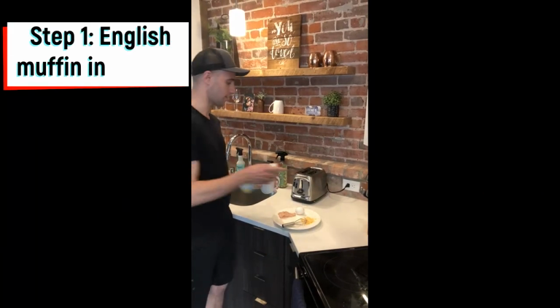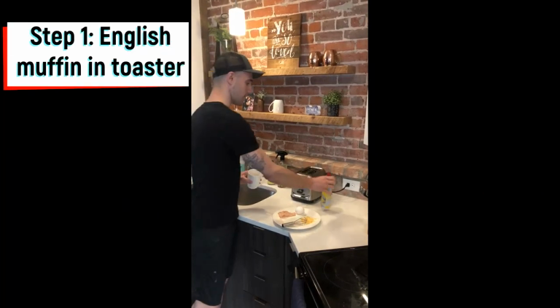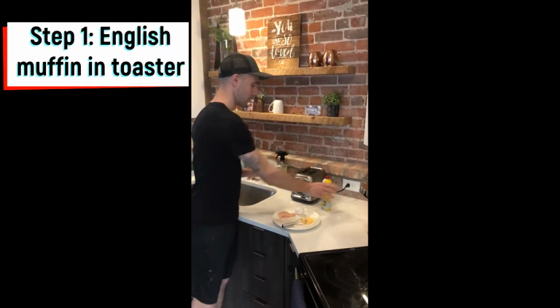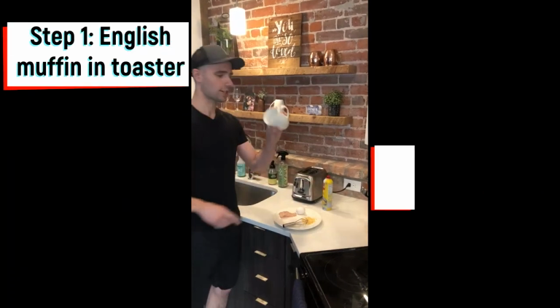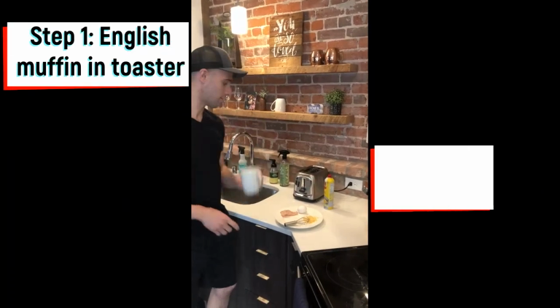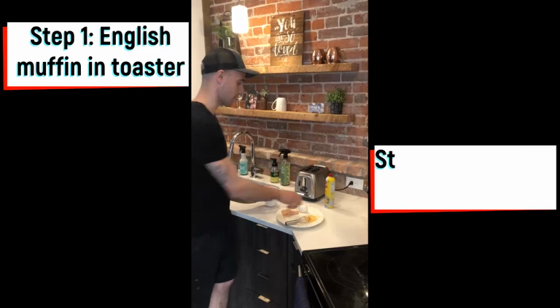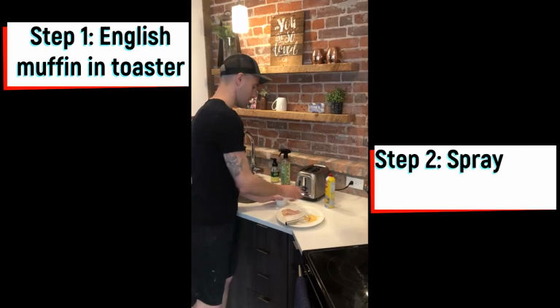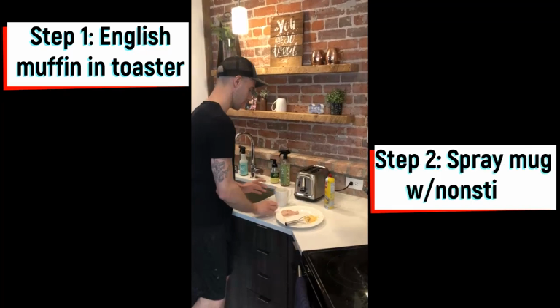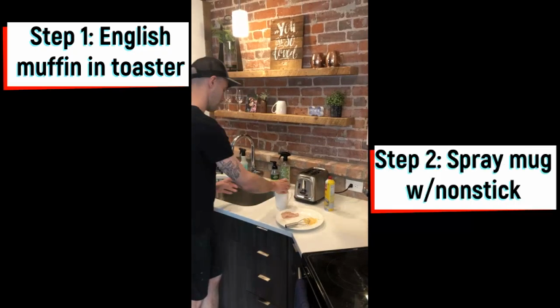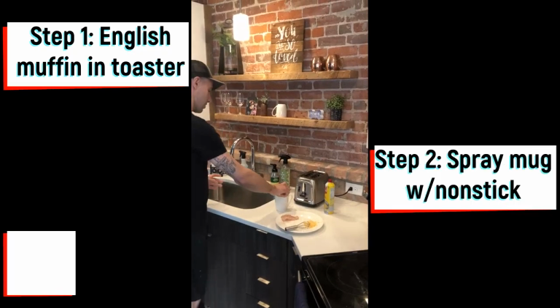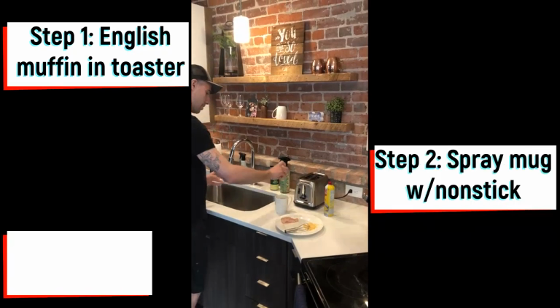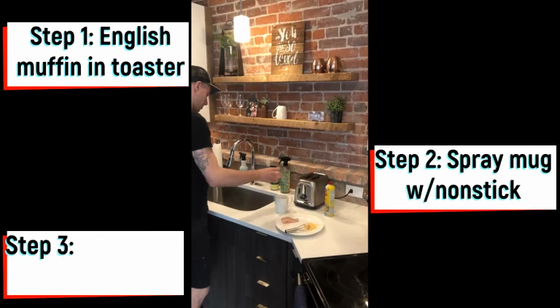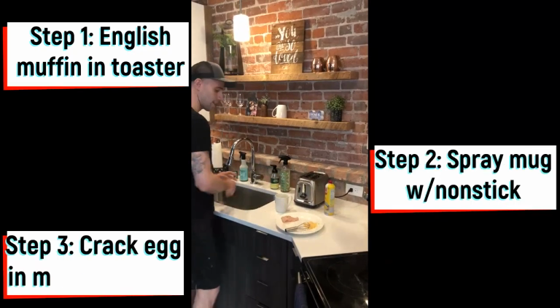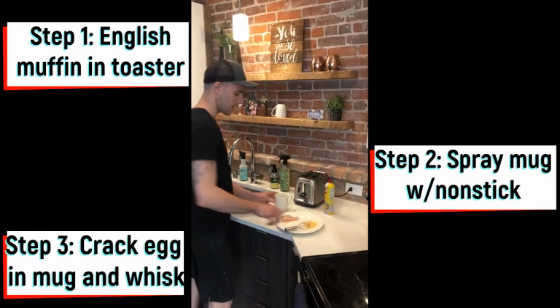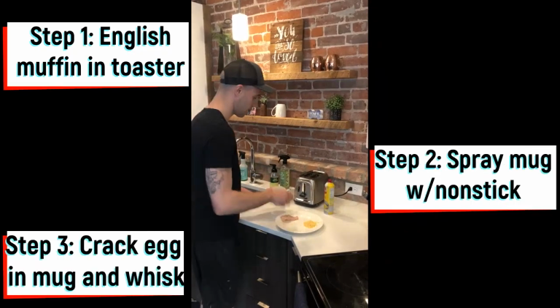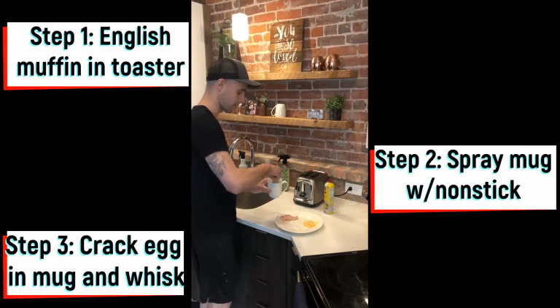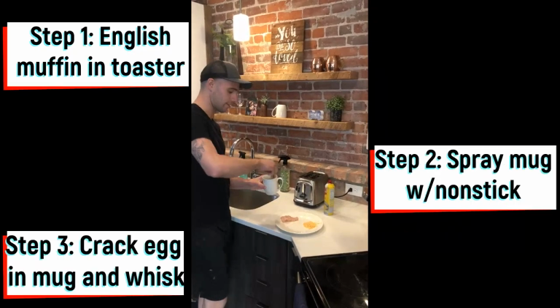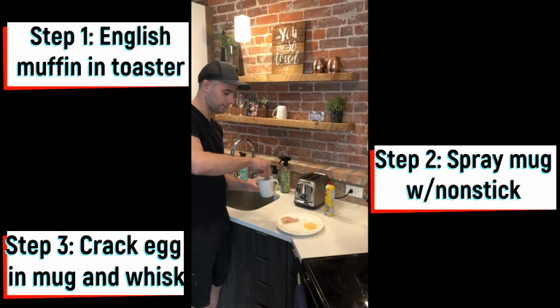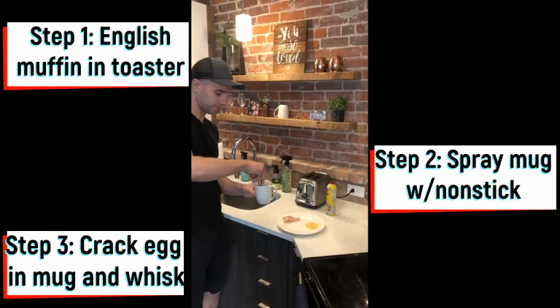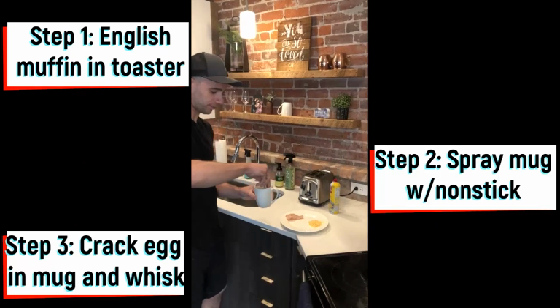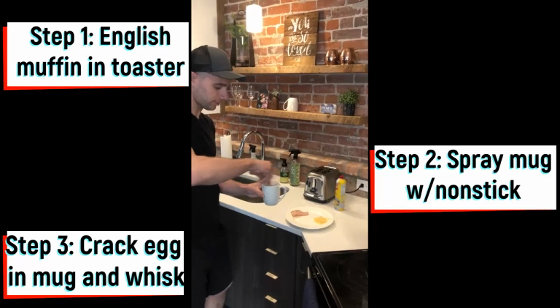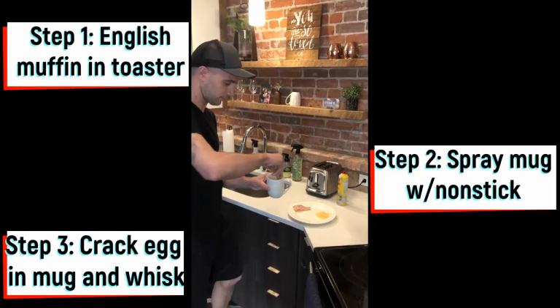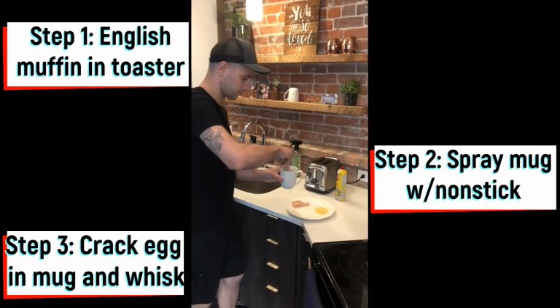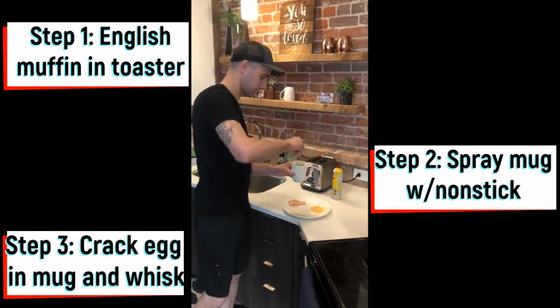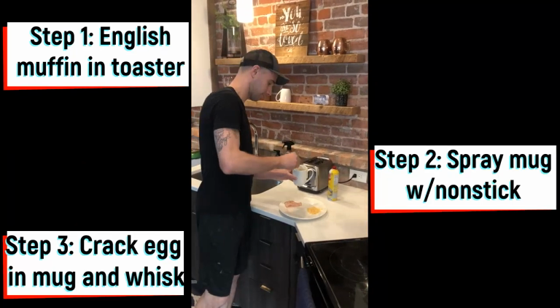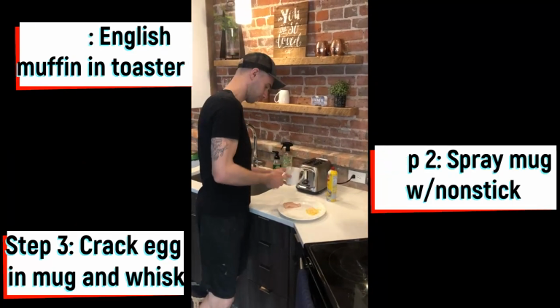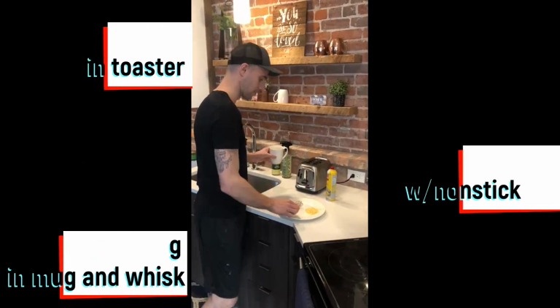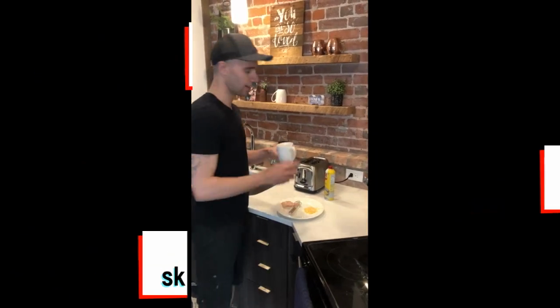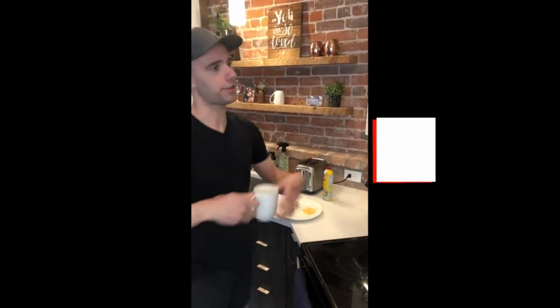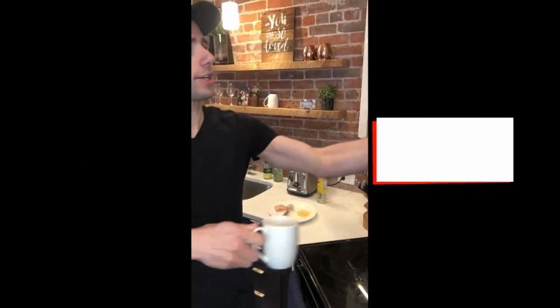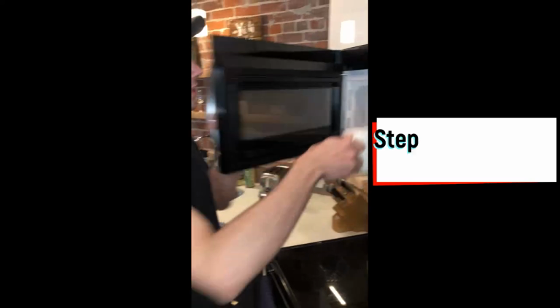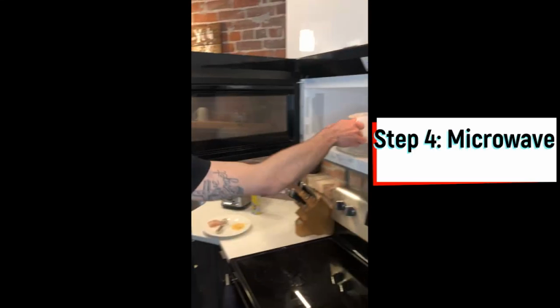You're gonna start out by throwing your muffin into the toaster. Spray a little bit into your cup, break your egg in there, whisk it up, and throw that in the microwave for 30 seconds.